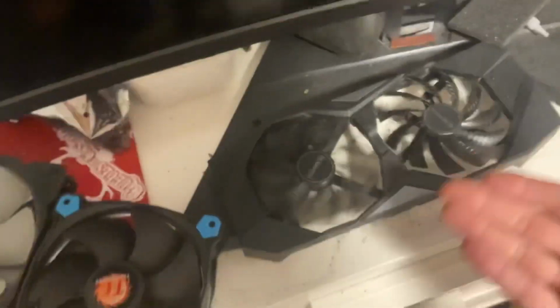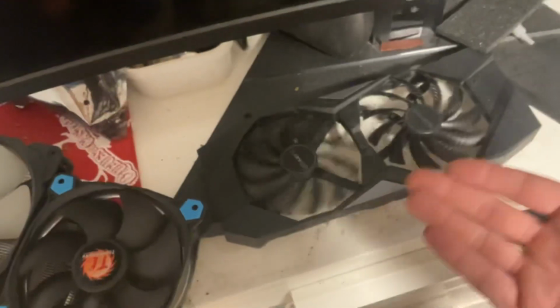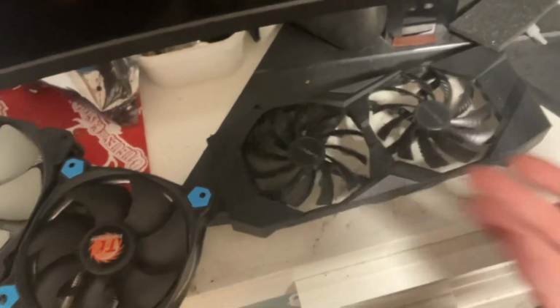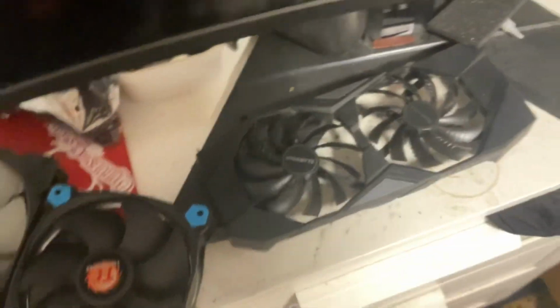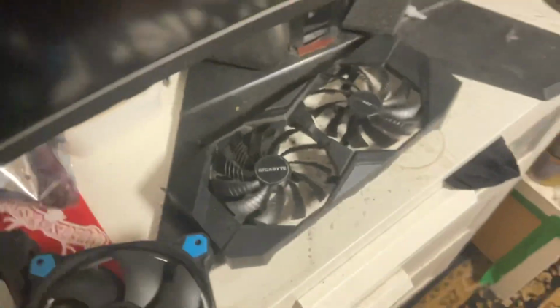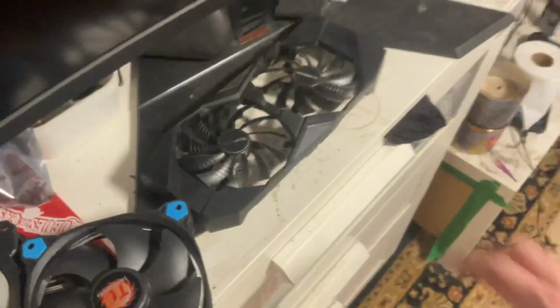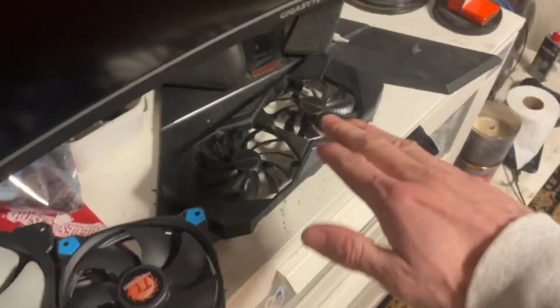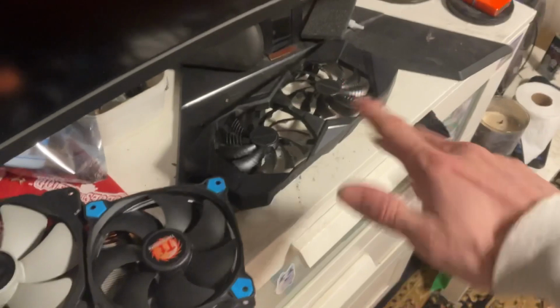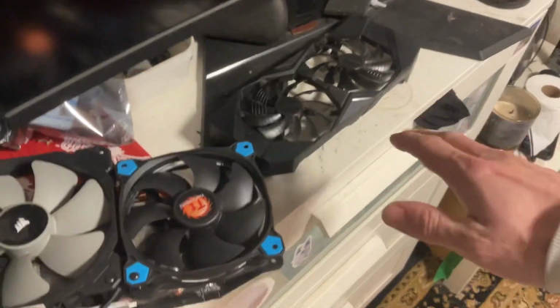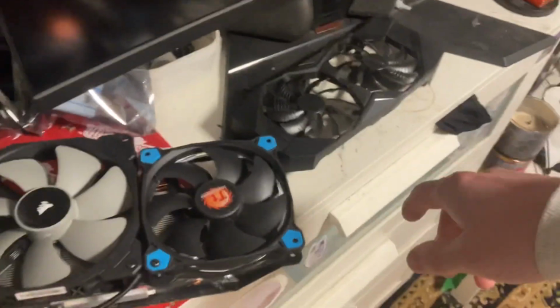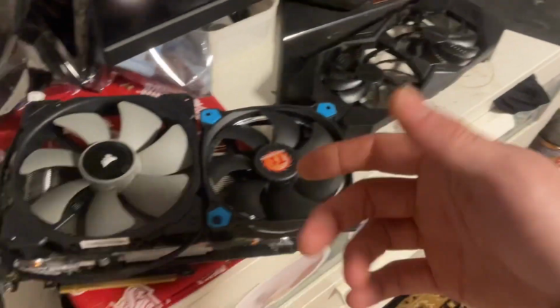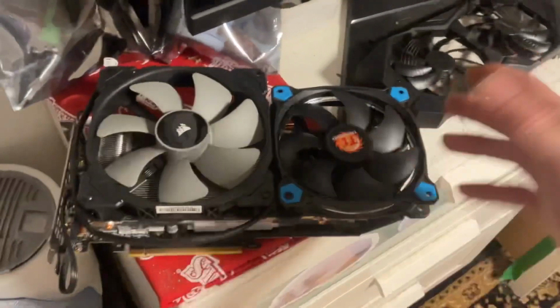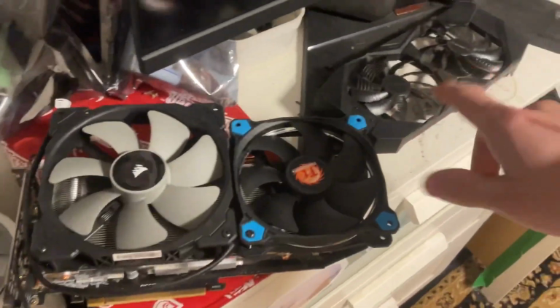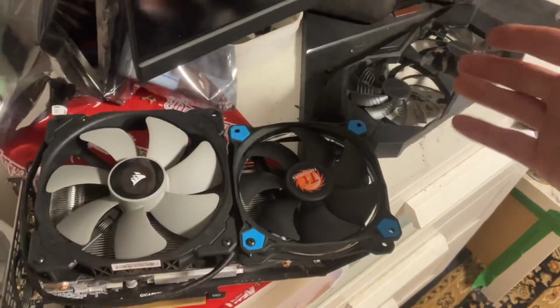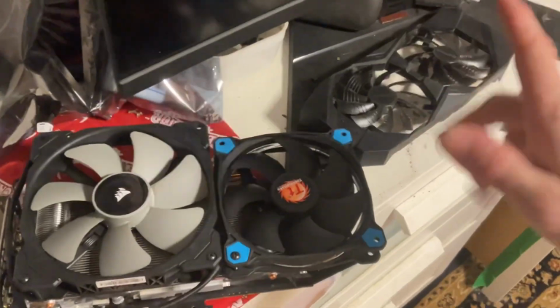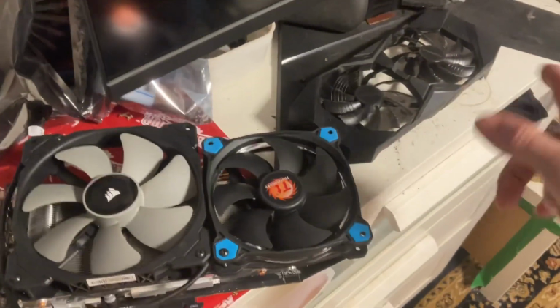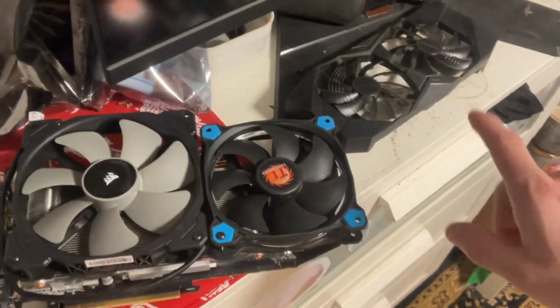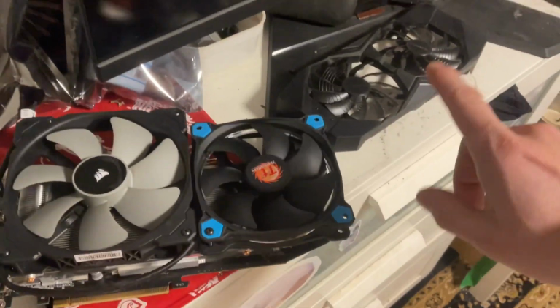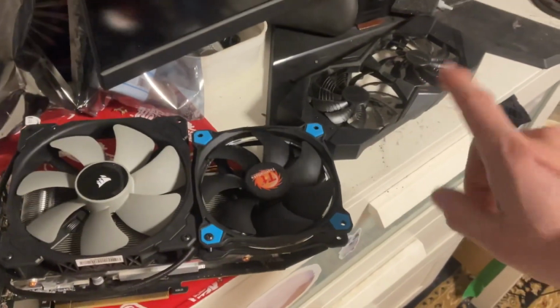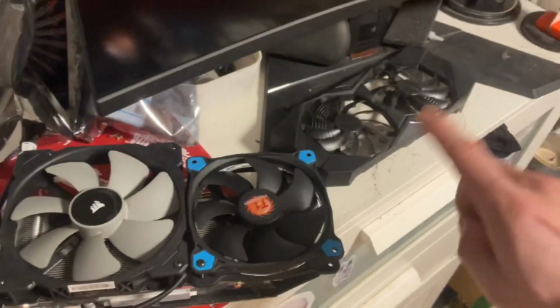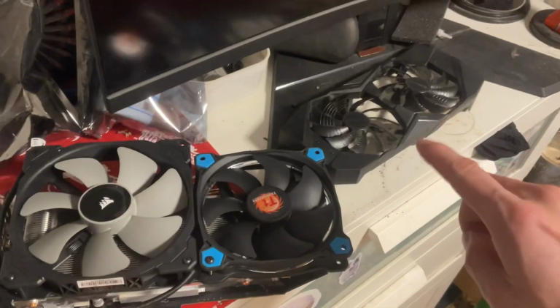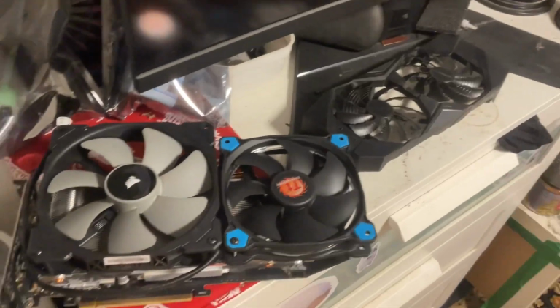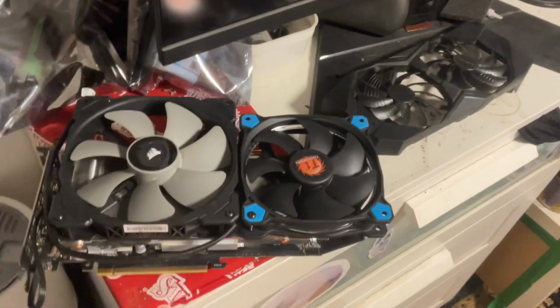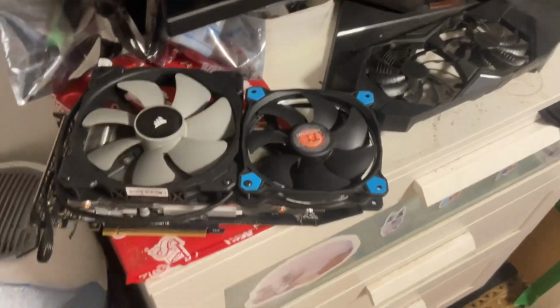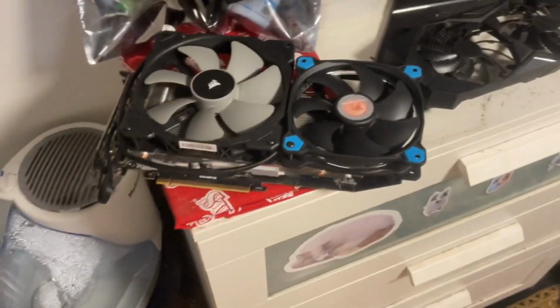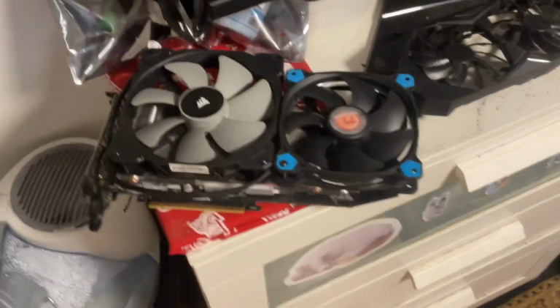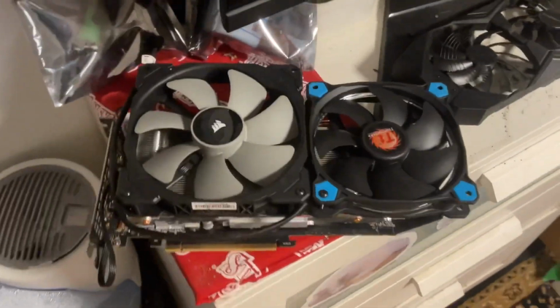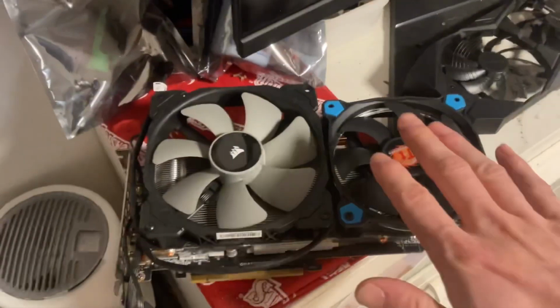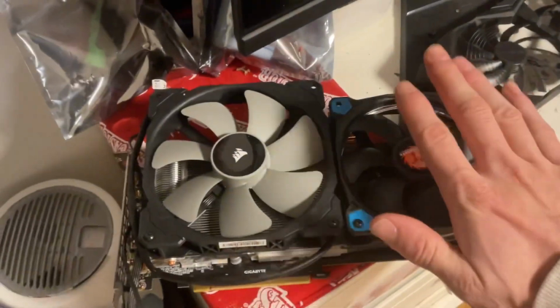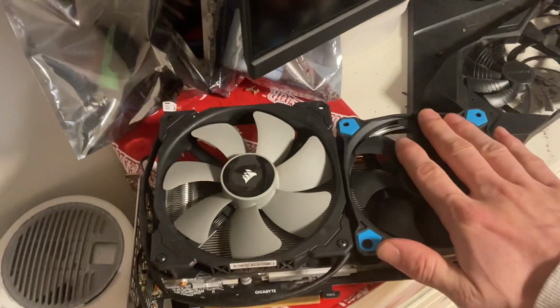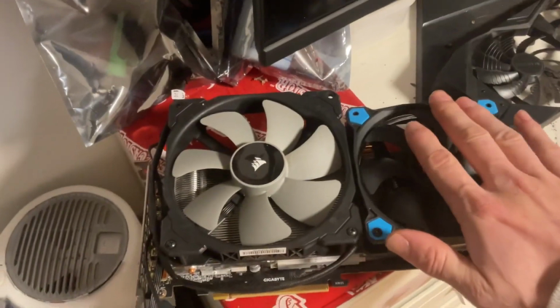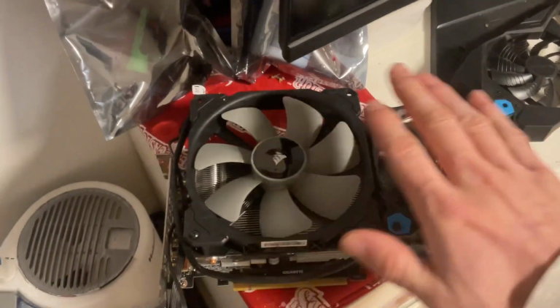I don't know how to explain that better — this is seized, and it was making a noise from minute one. Tick, tick, tick, tick. I didn't like that too much. So now we've got a small fan.